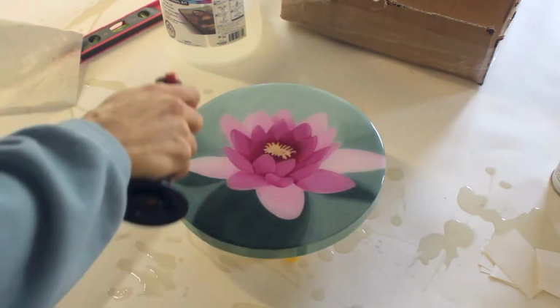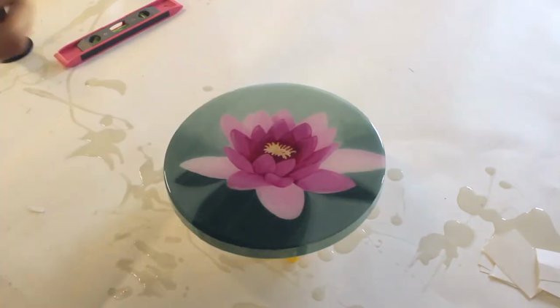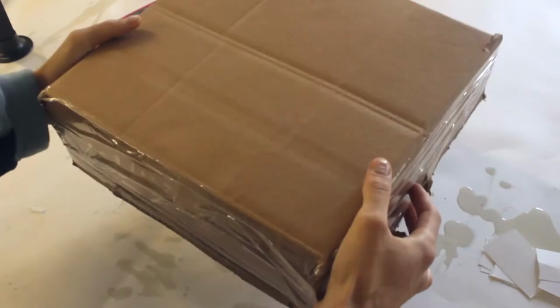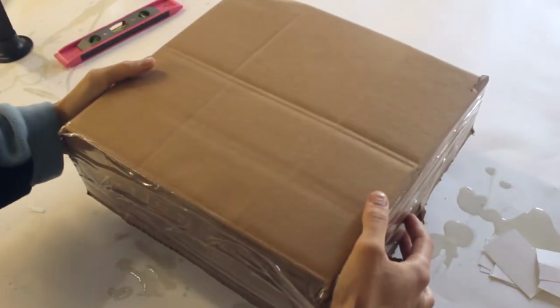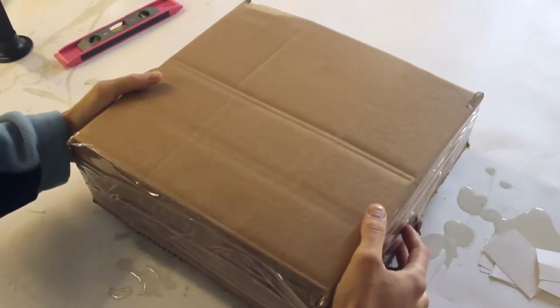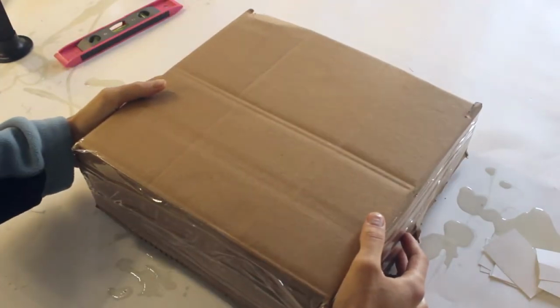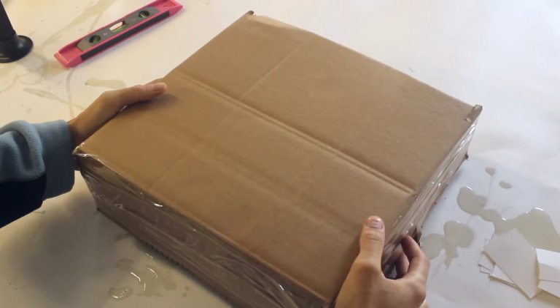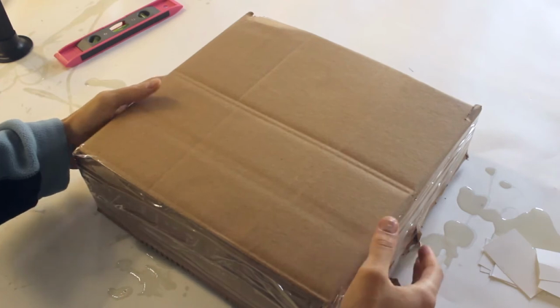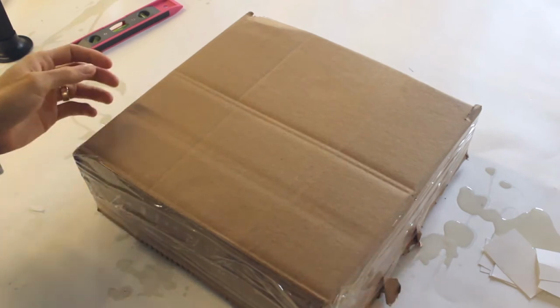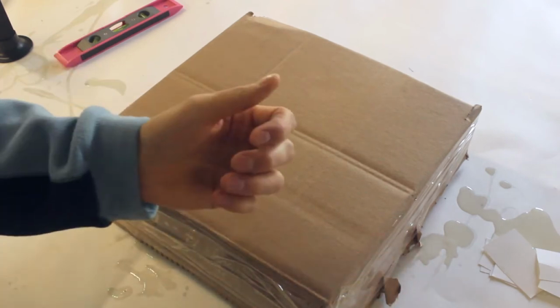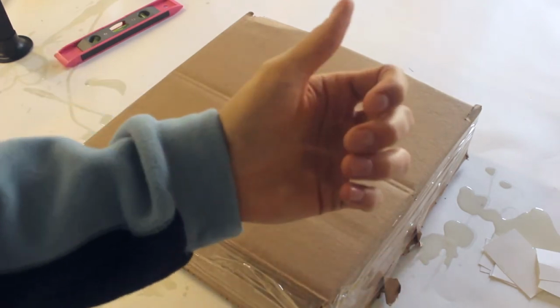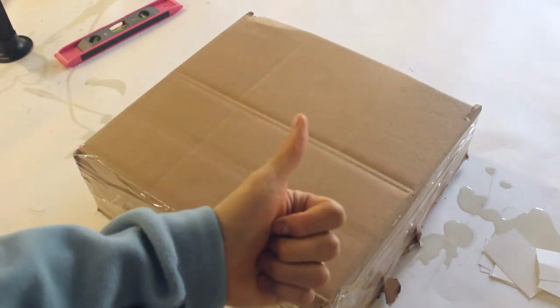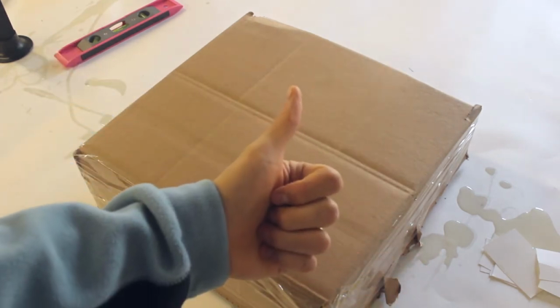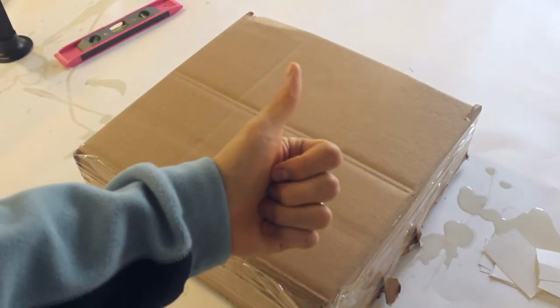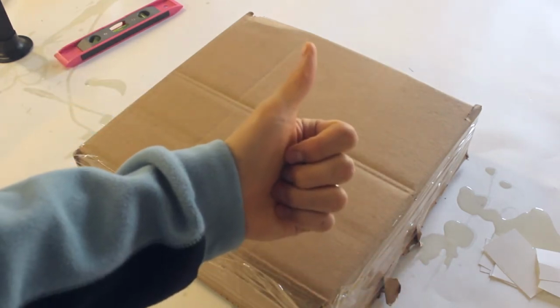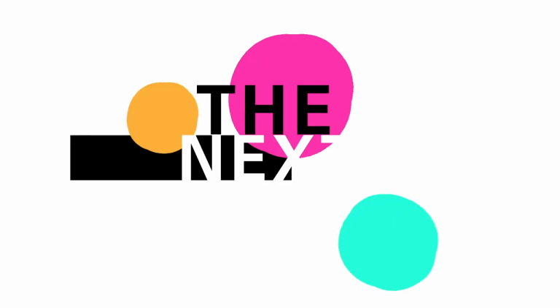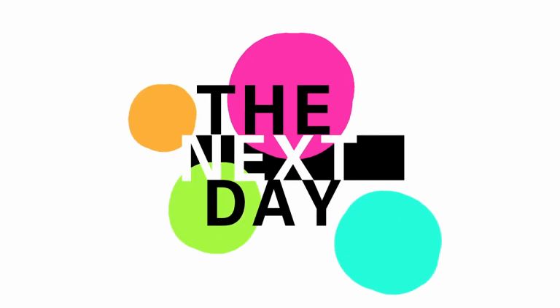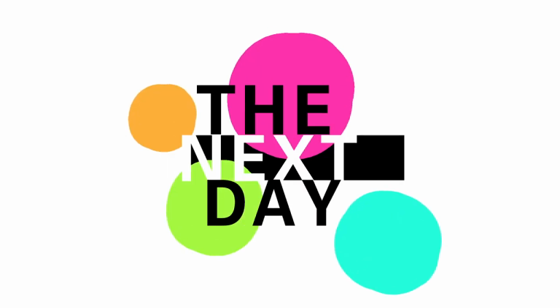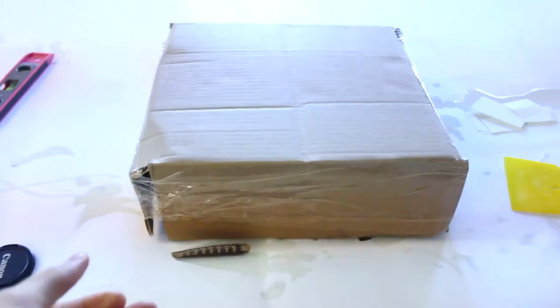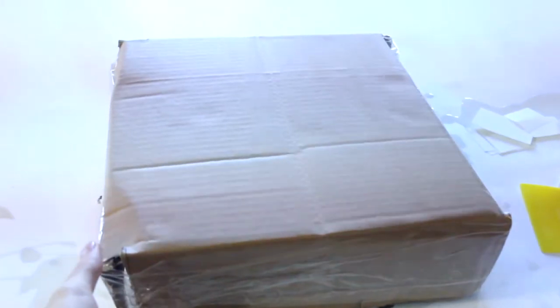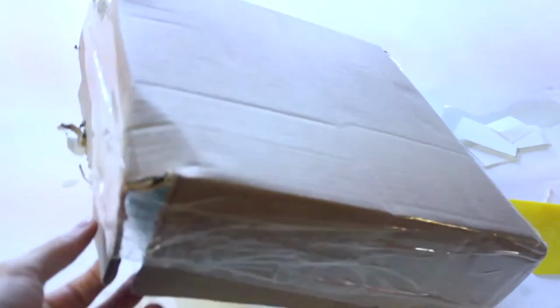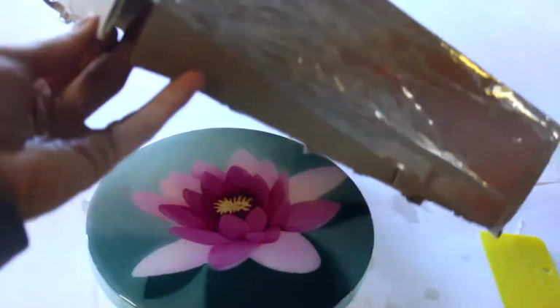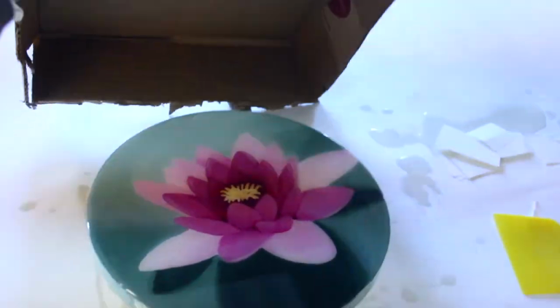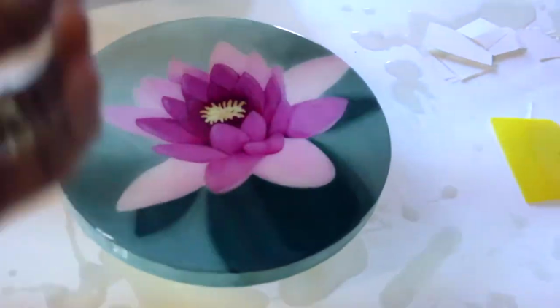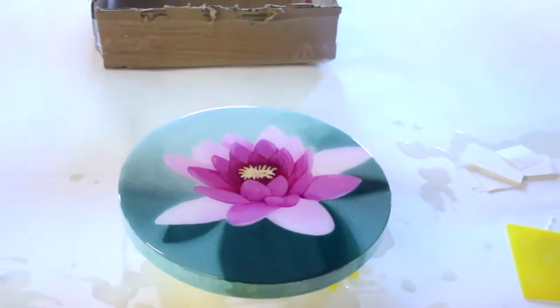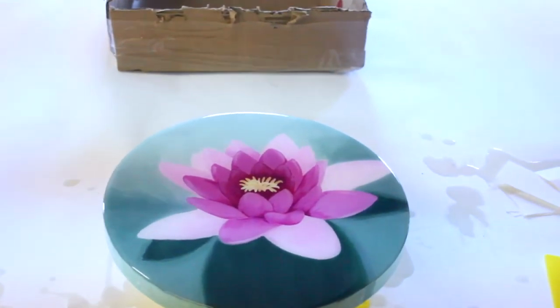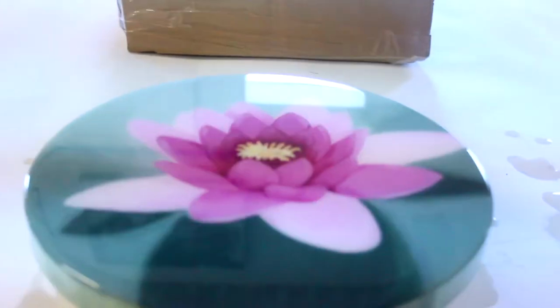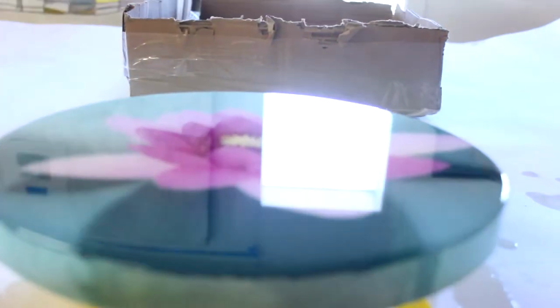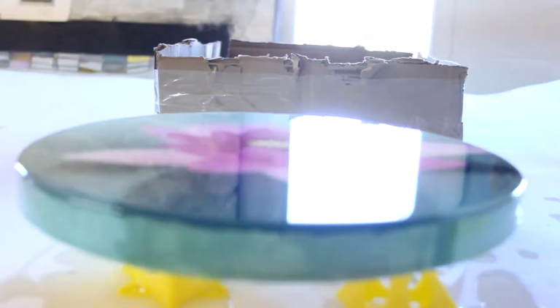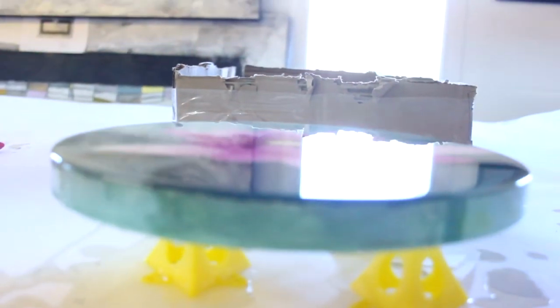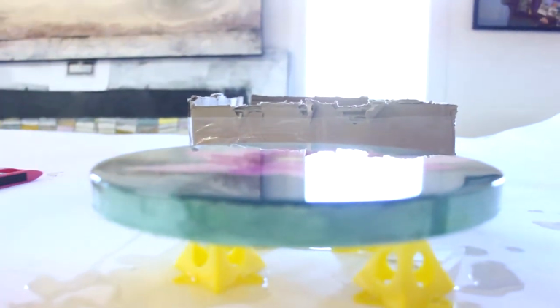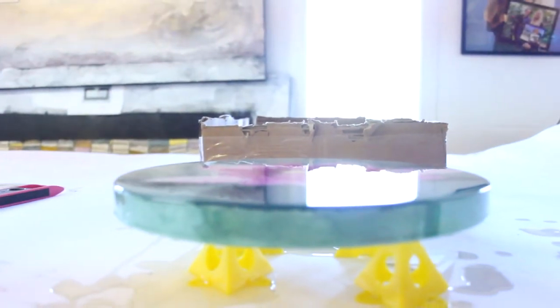Now just cover and let it sit overnight. It's always exciting when you reveal your cured piece — this one turned out perfect.